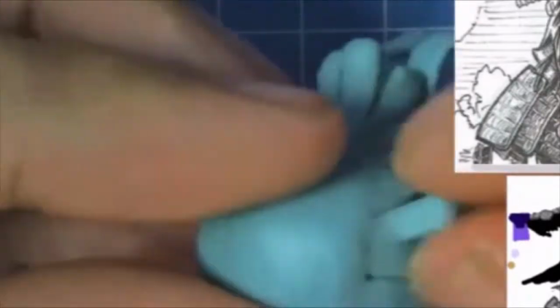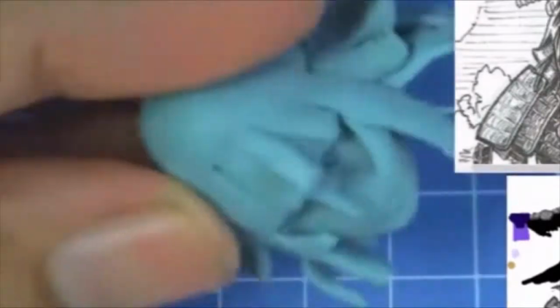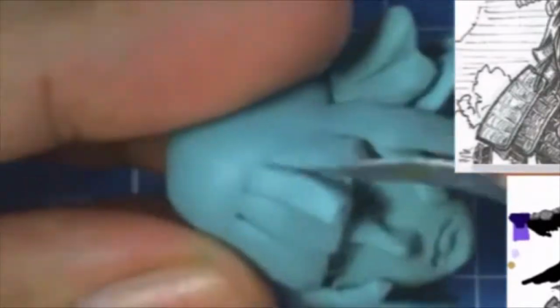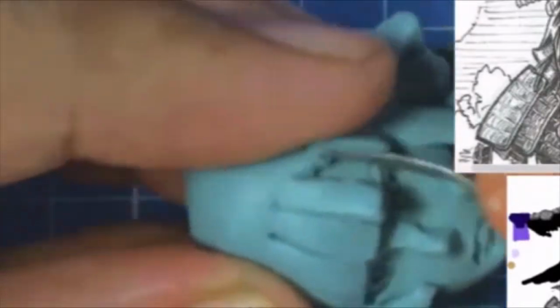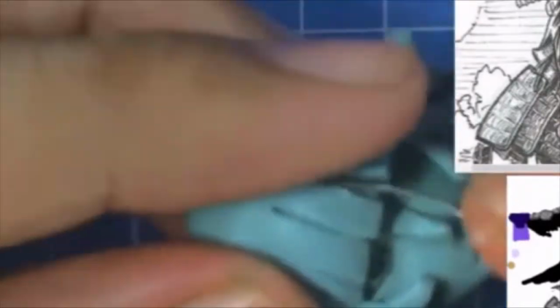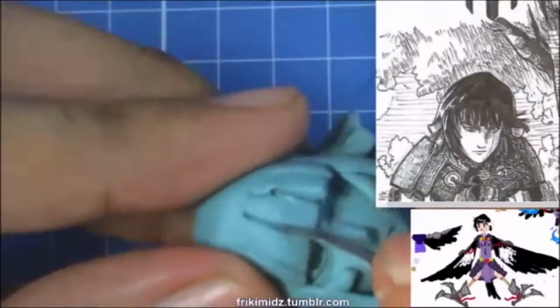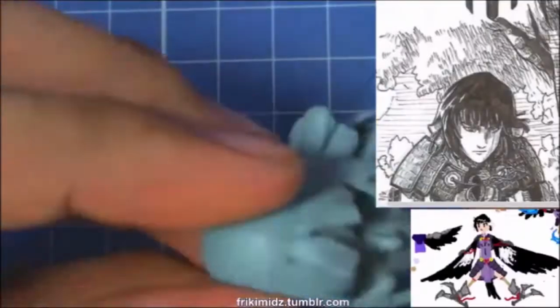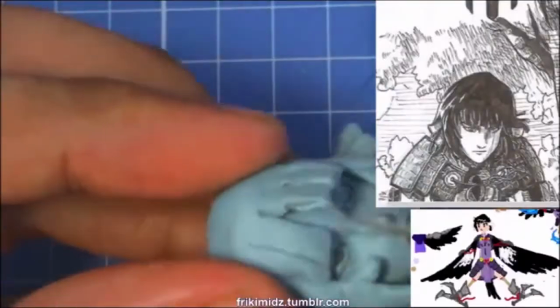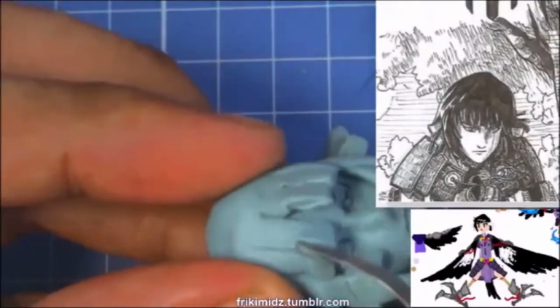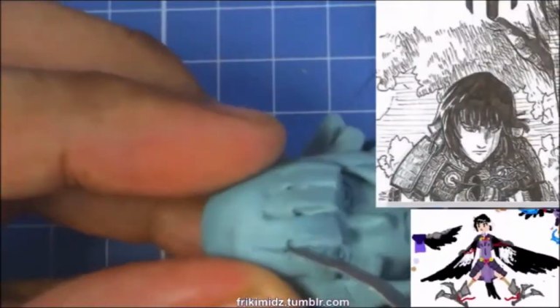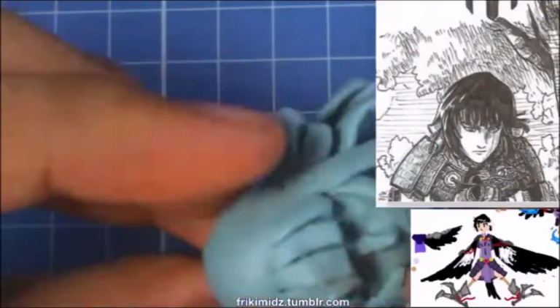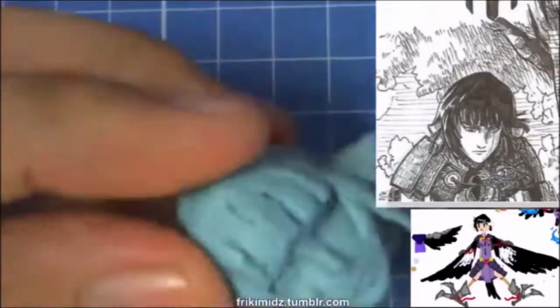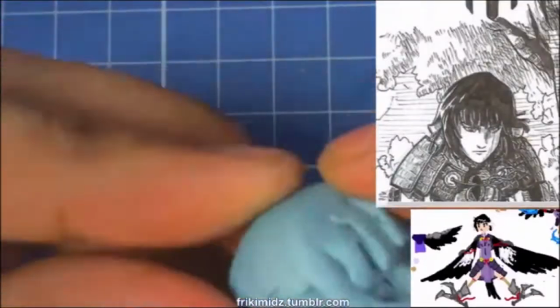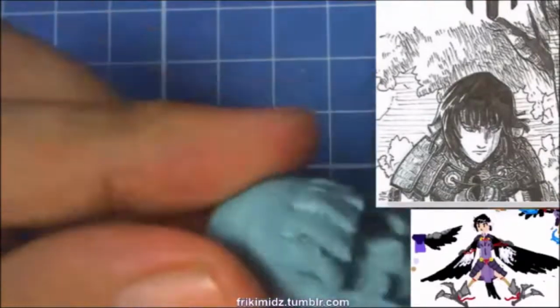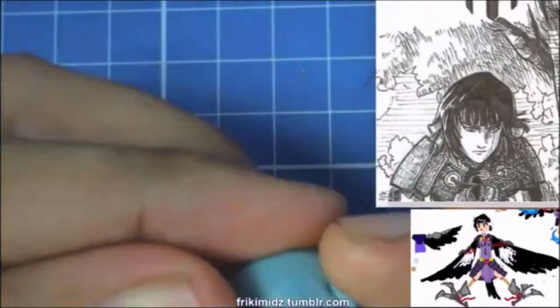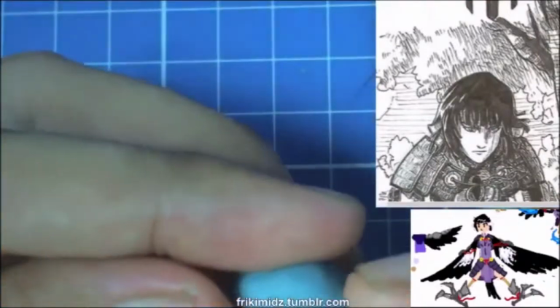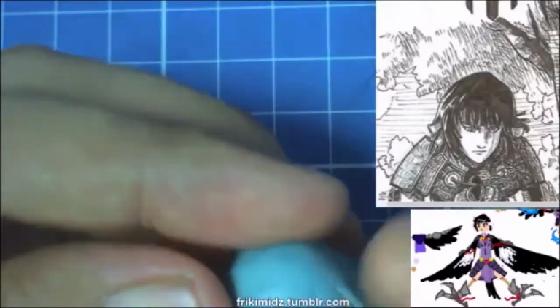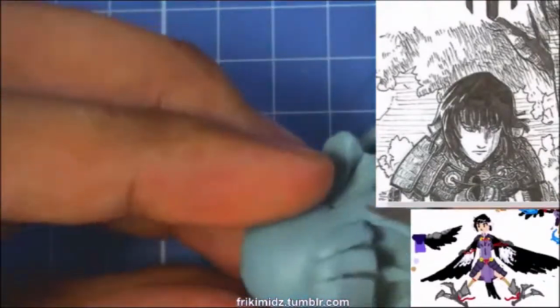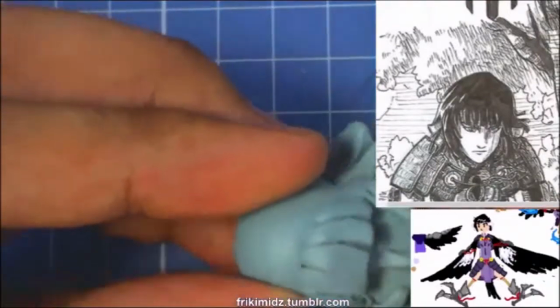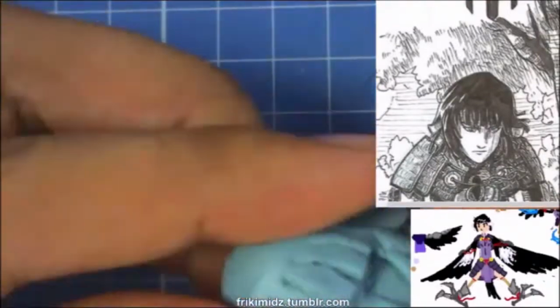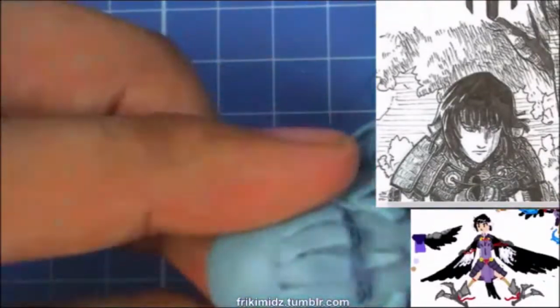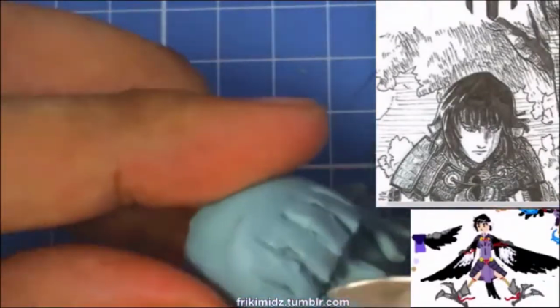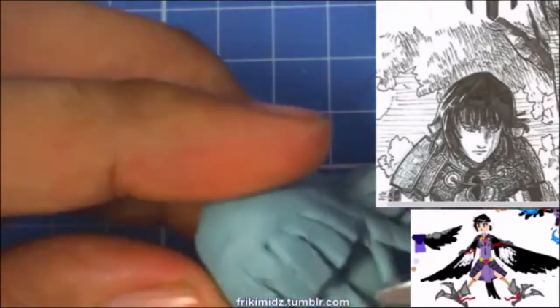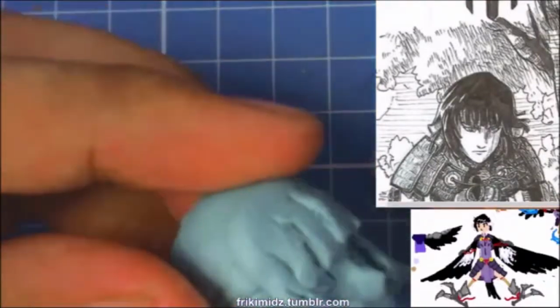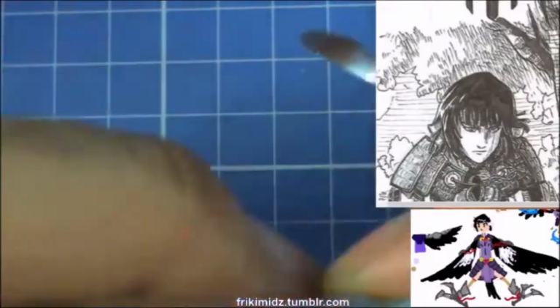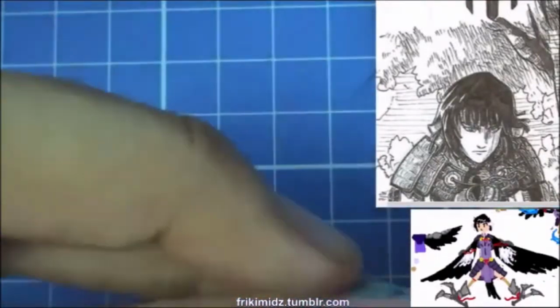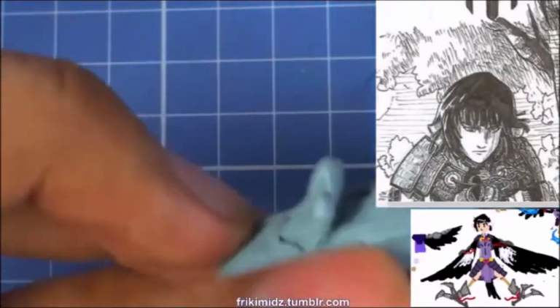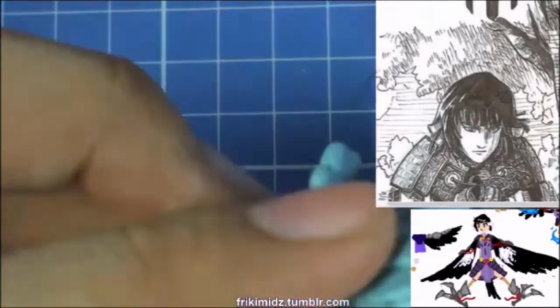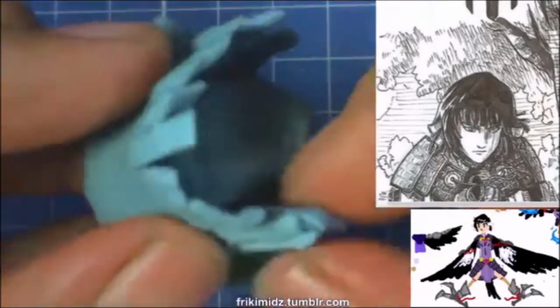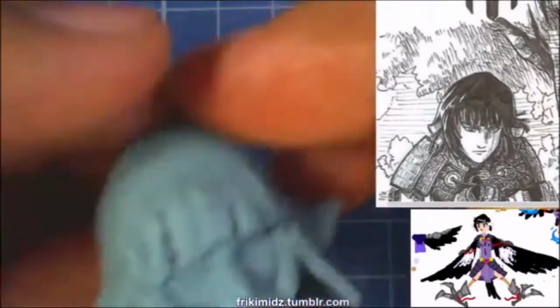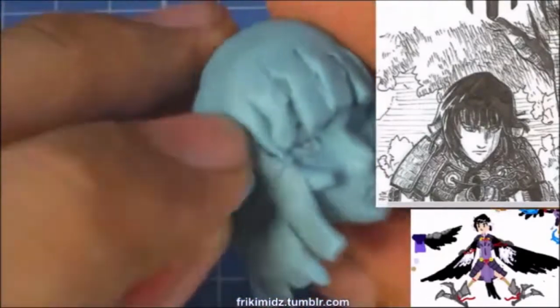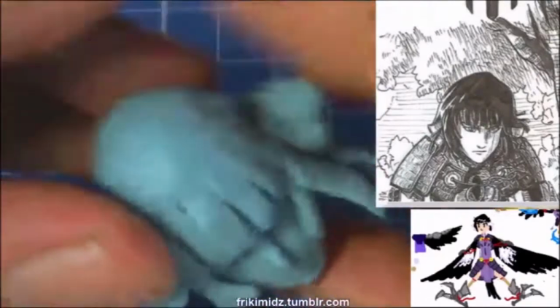I do apologize for the low quality of audio and footage in this presentation. I'm trying things out, so hopefully it will be addressed and fixed in the future.